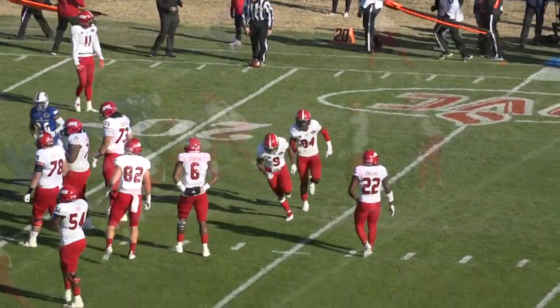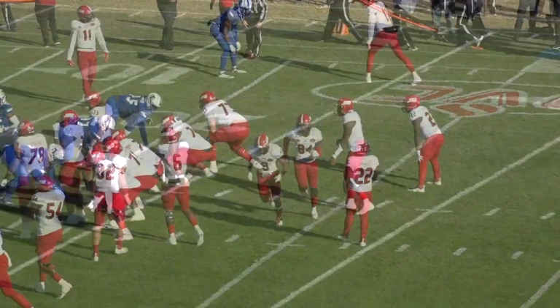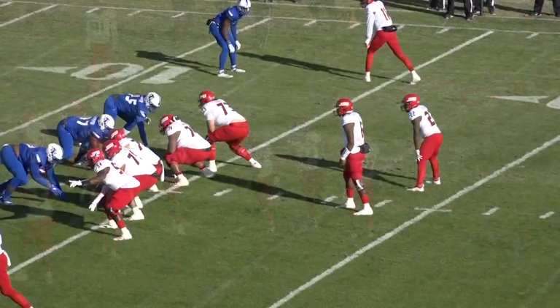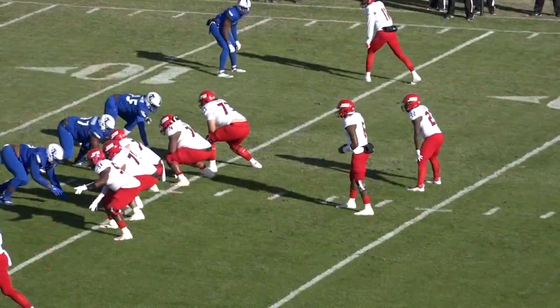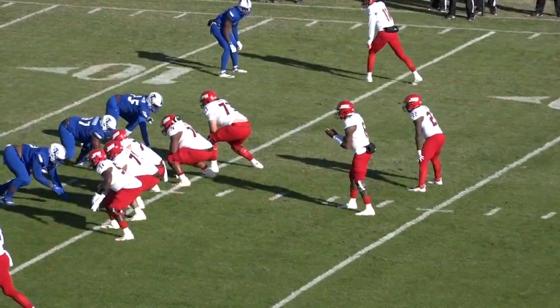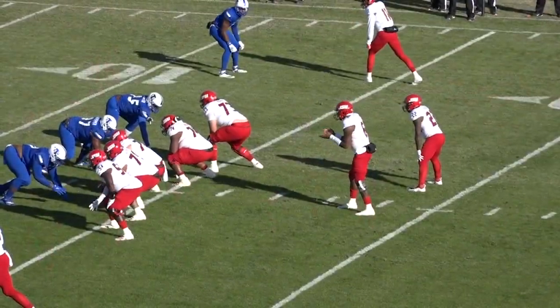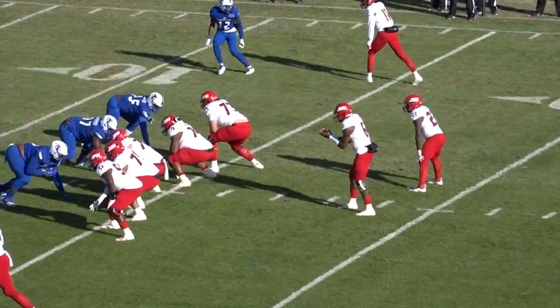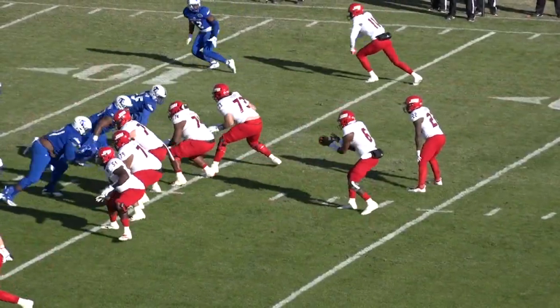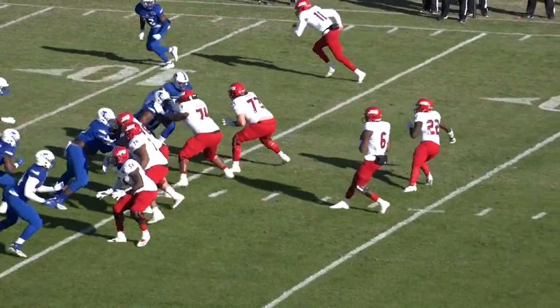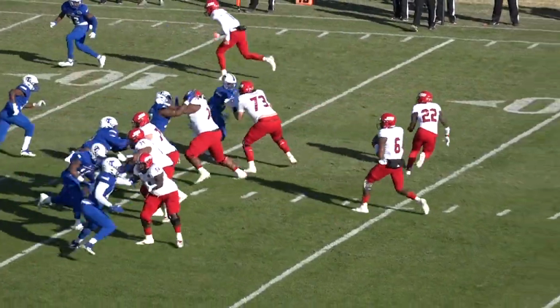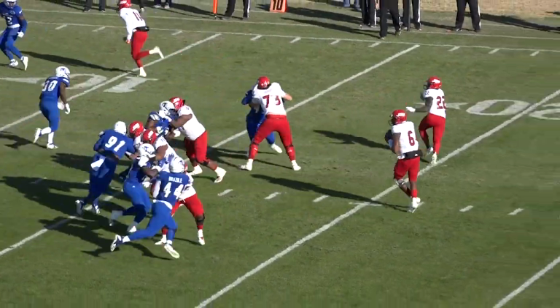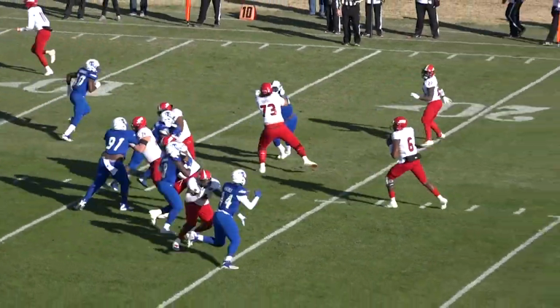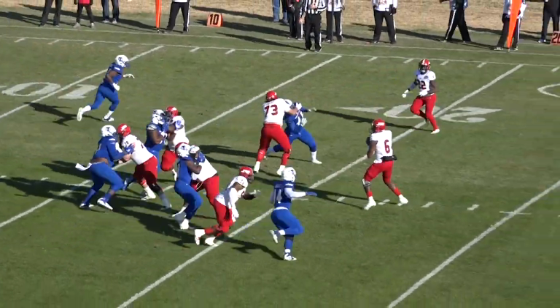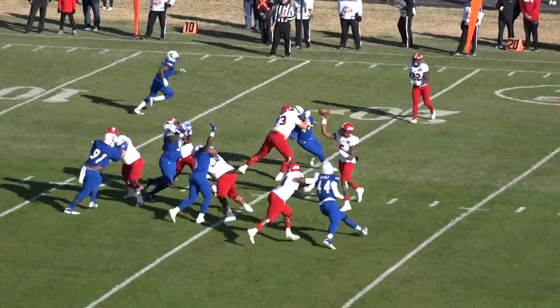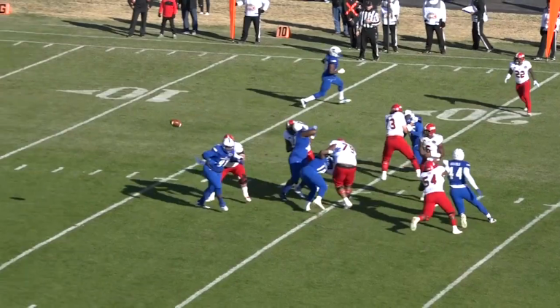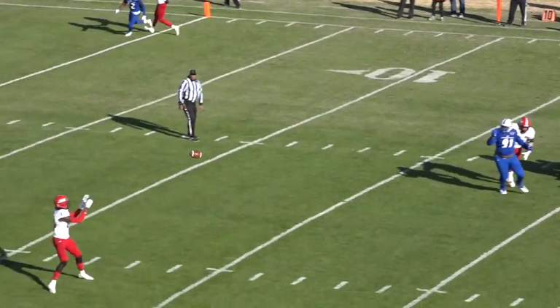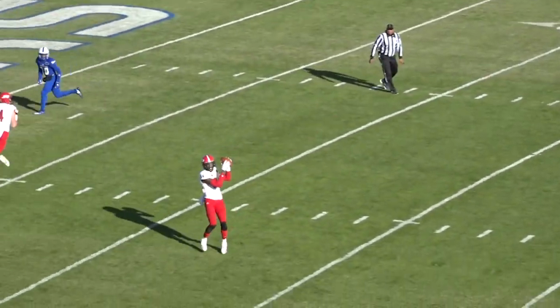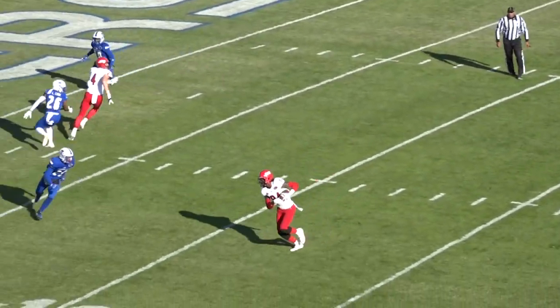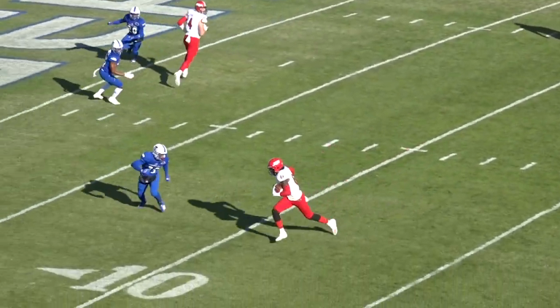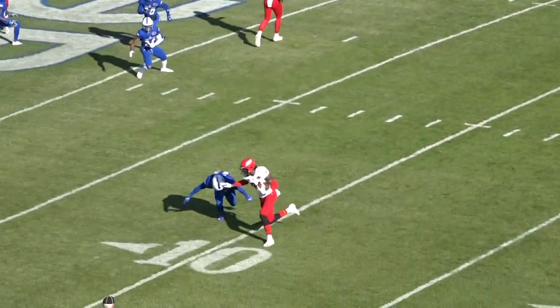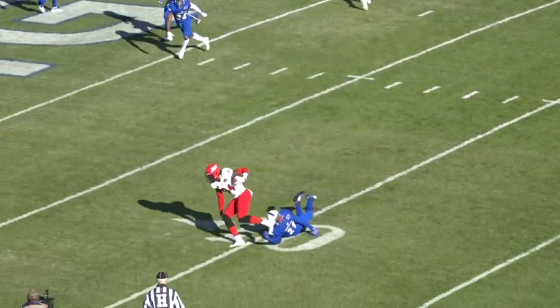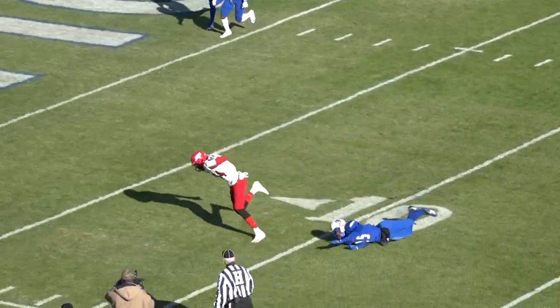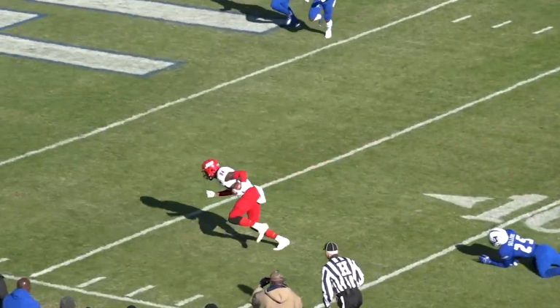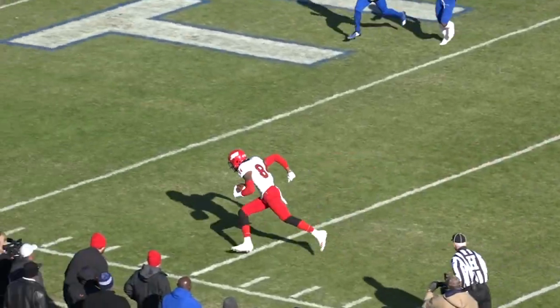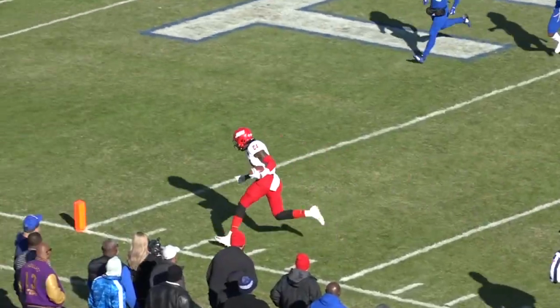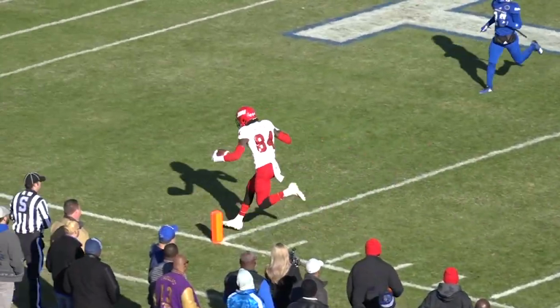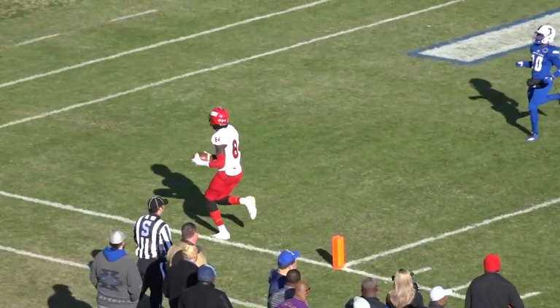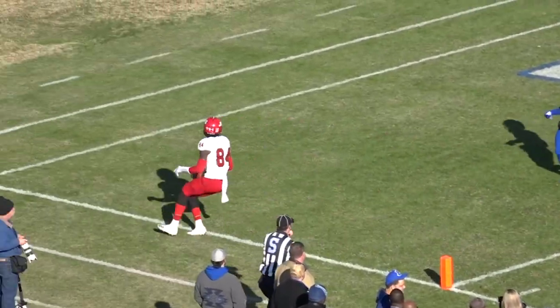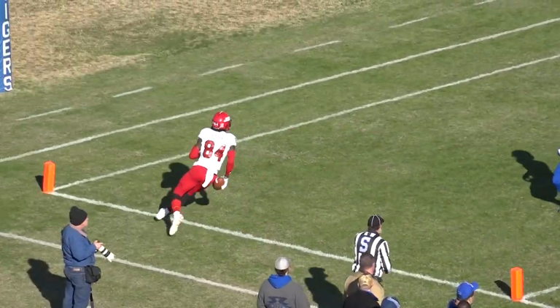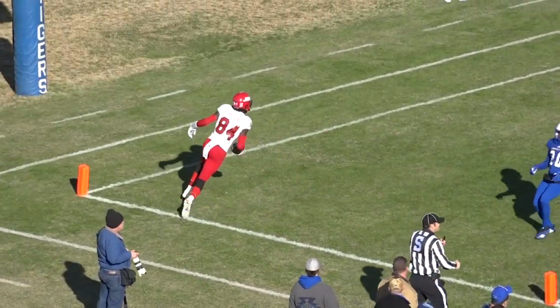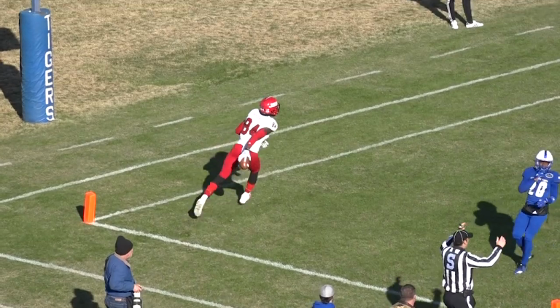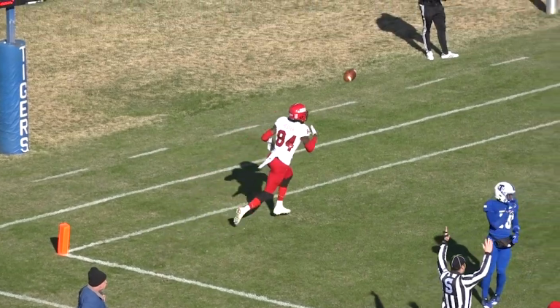First down. Two receivers — Pearson by himself to the right; Barry, Hester, and Byrd to the left. Coop to throw, looks, and it's wide open — Hester at the 10! He breaks the tackle at the five — Hester, touchdown, Jacksonville State!